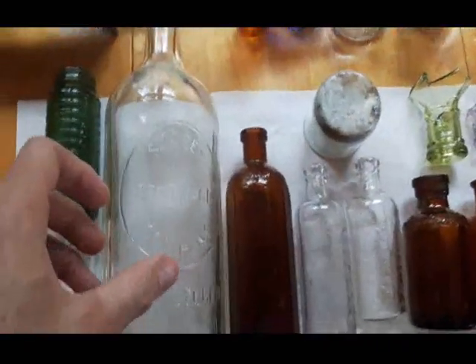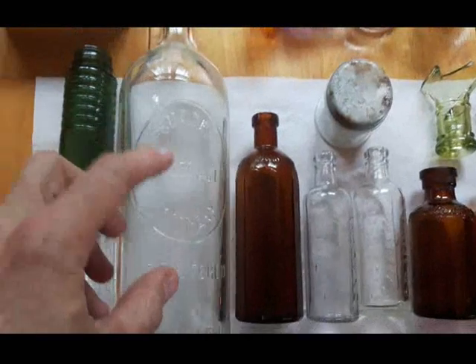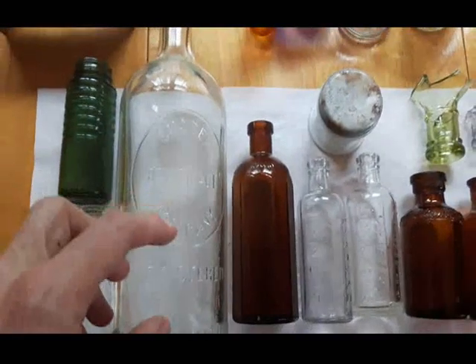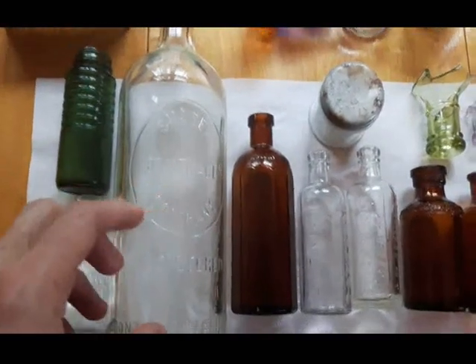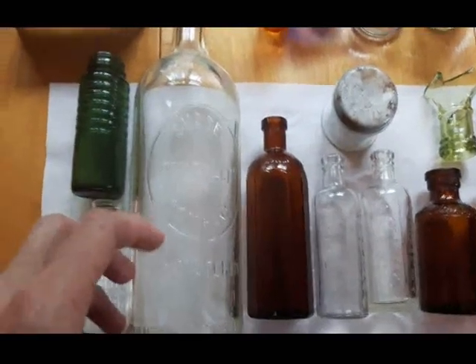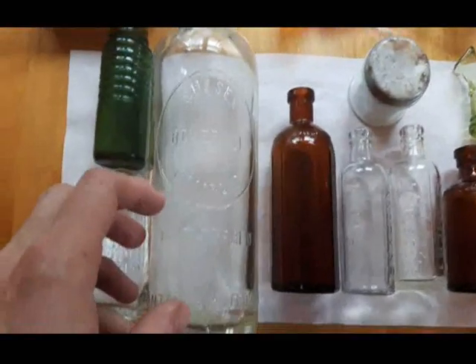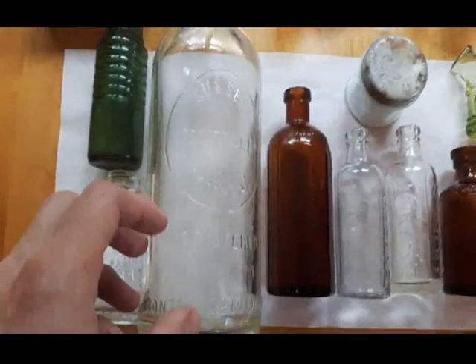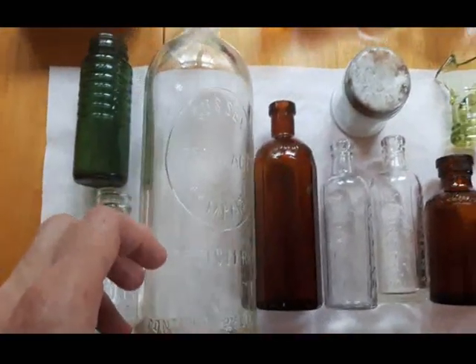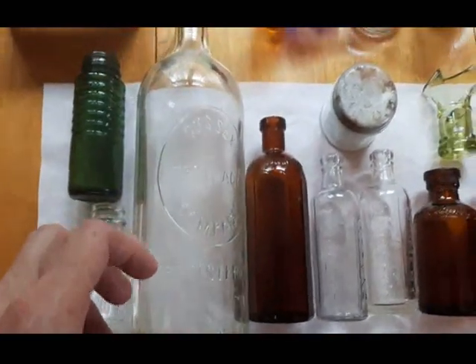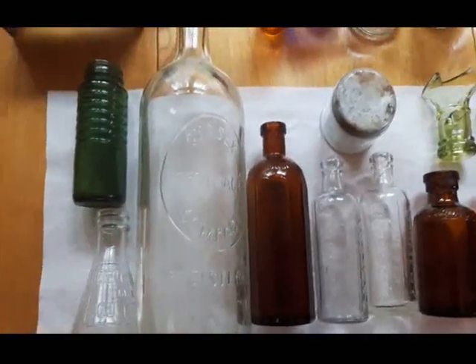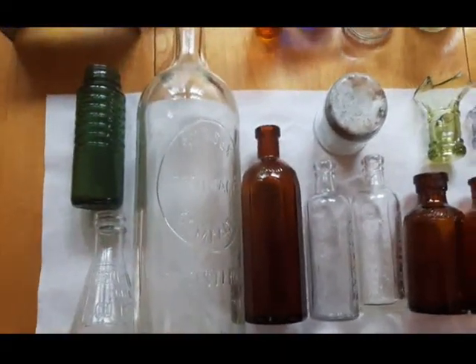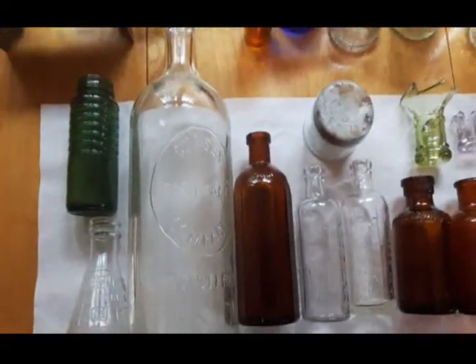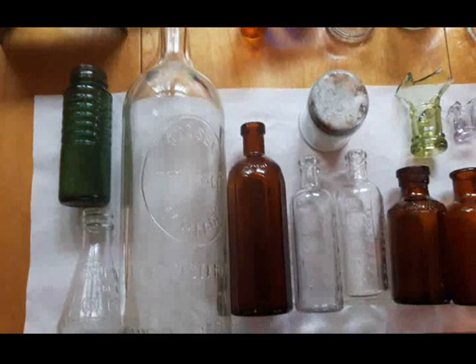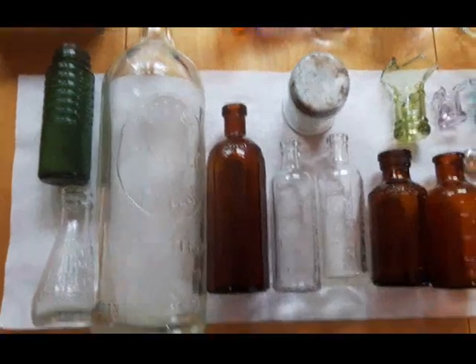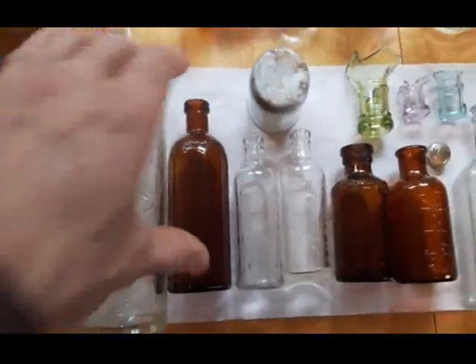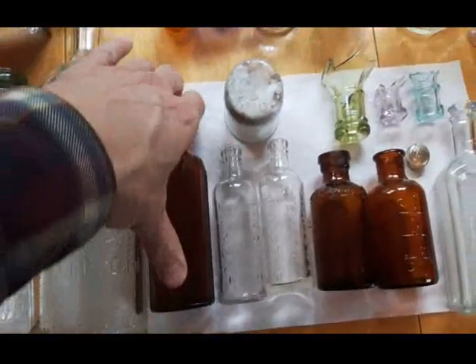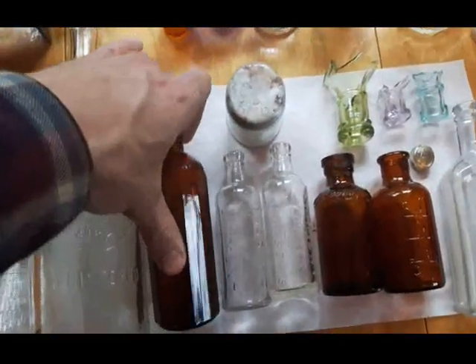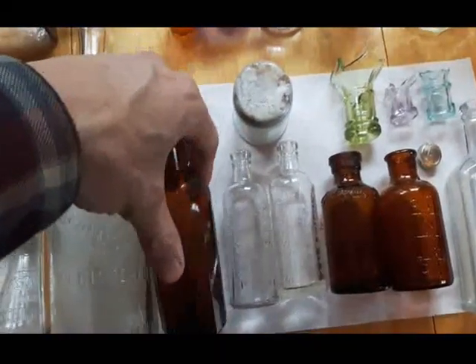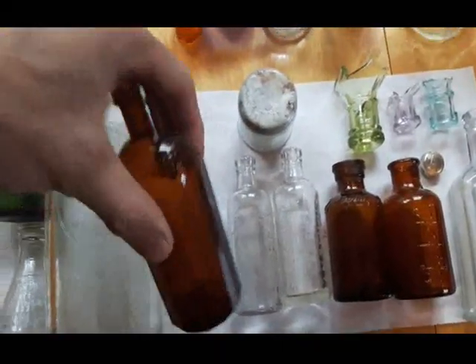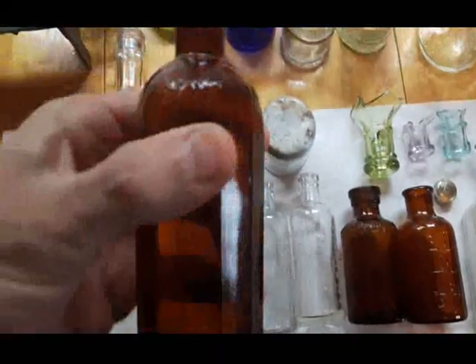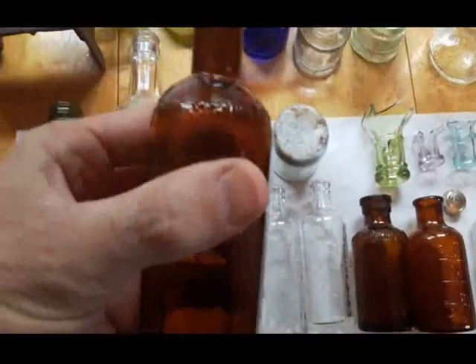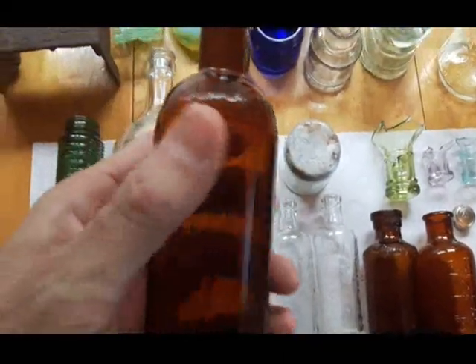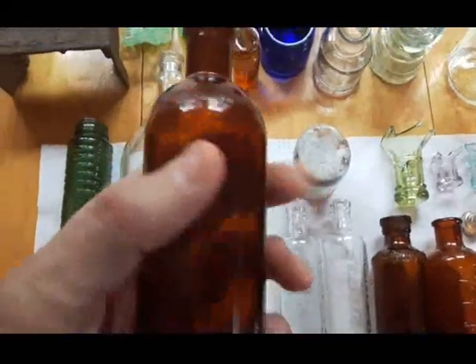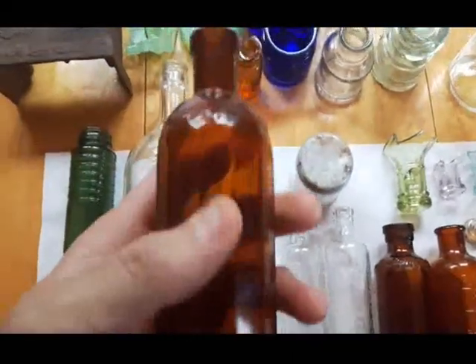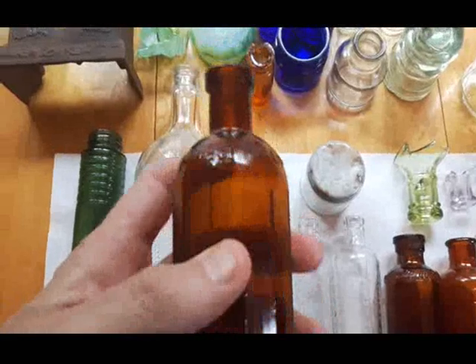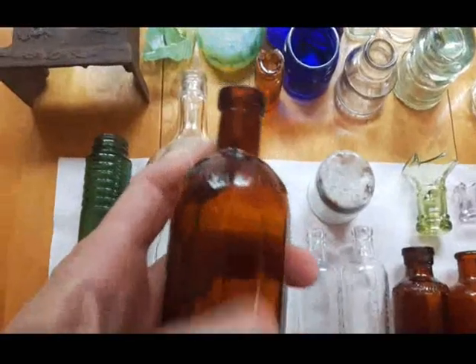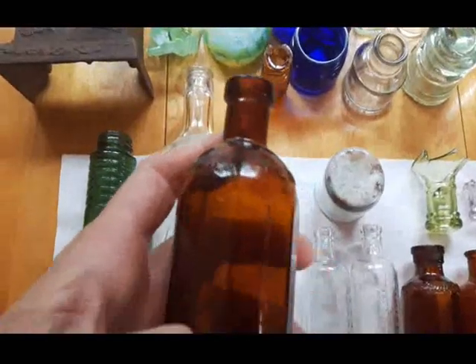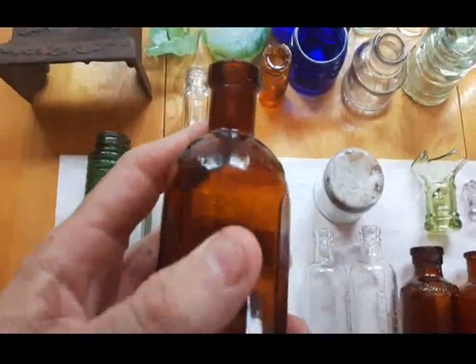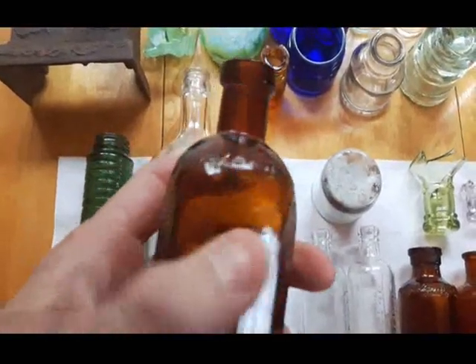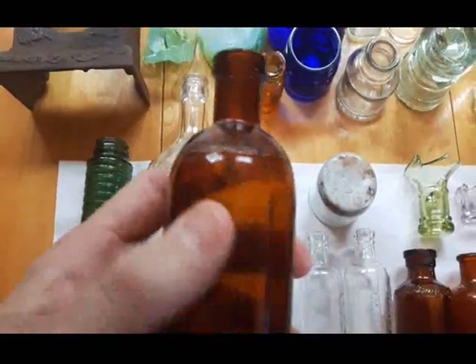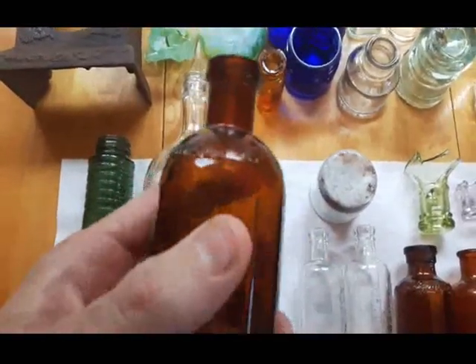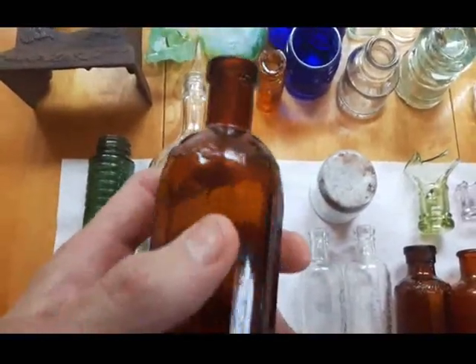Now on to the other location. We got the Sussex Beverage Company bottle, that's from the 1920s. This Kendall Spavin Treatment is from the 1920s or 30s.